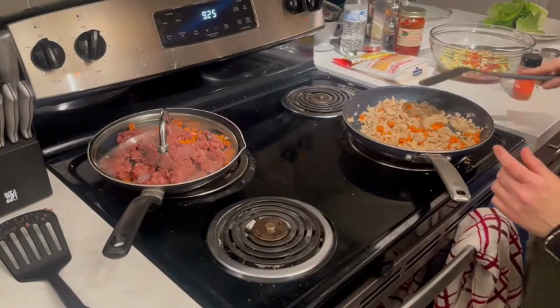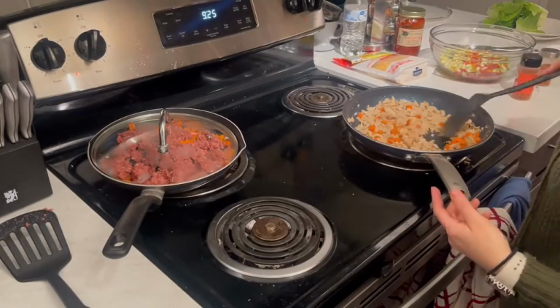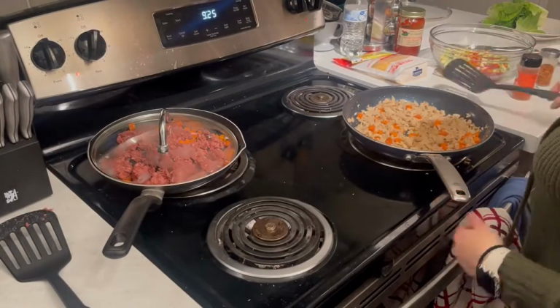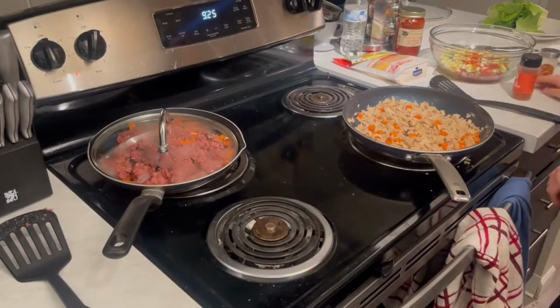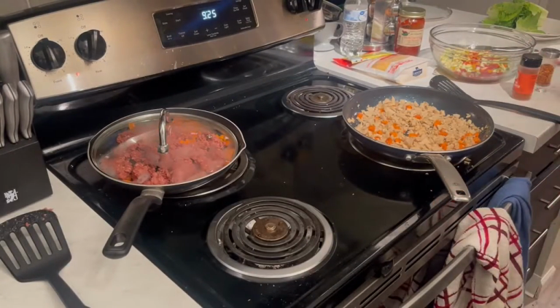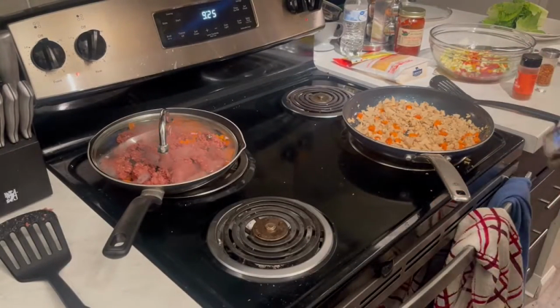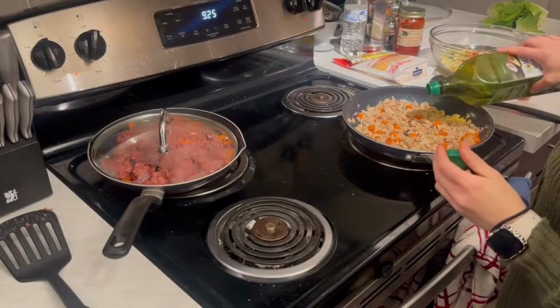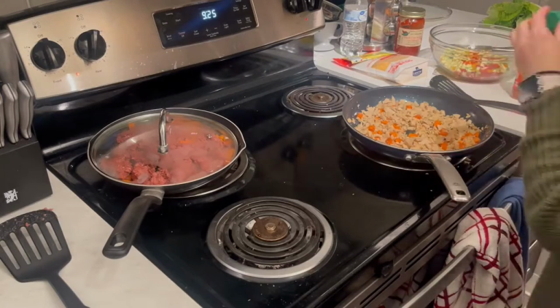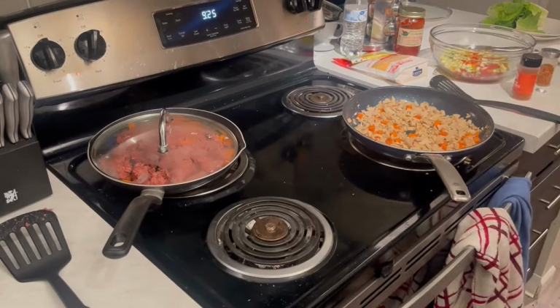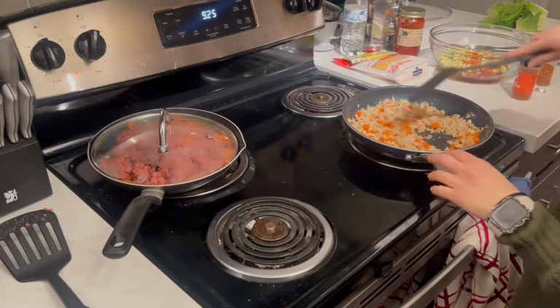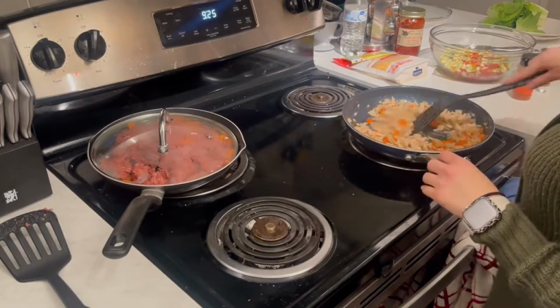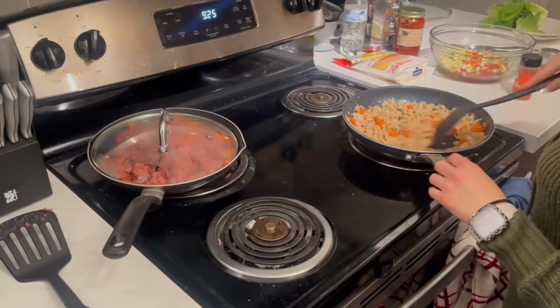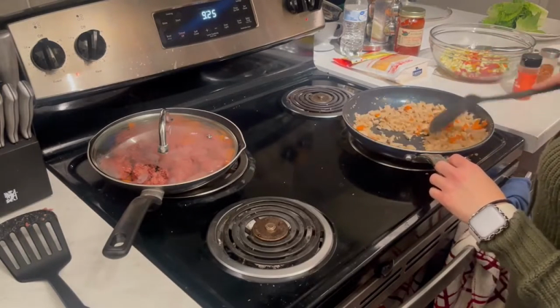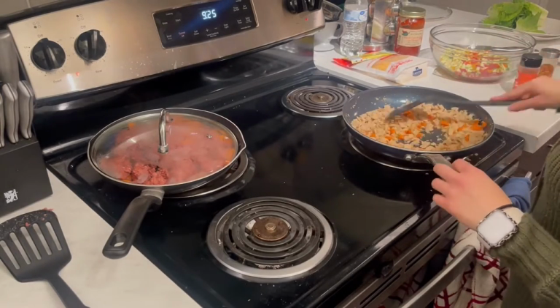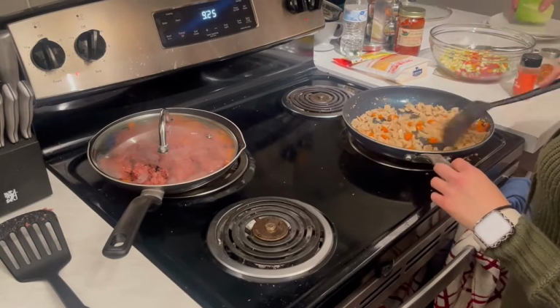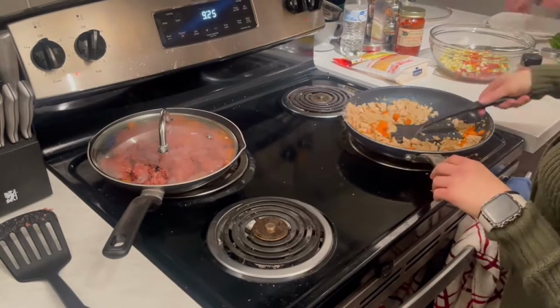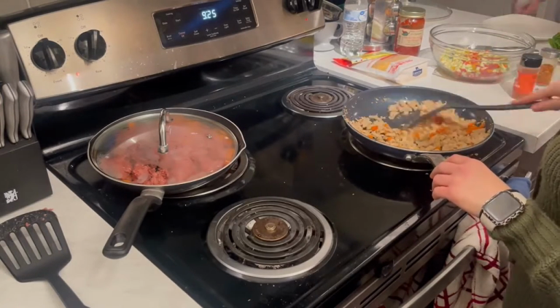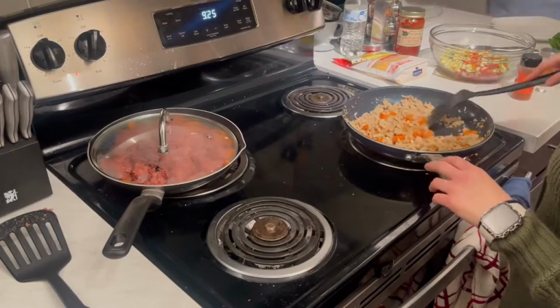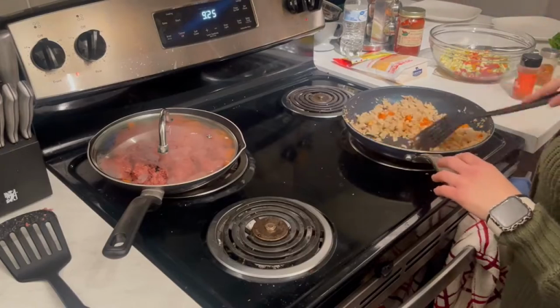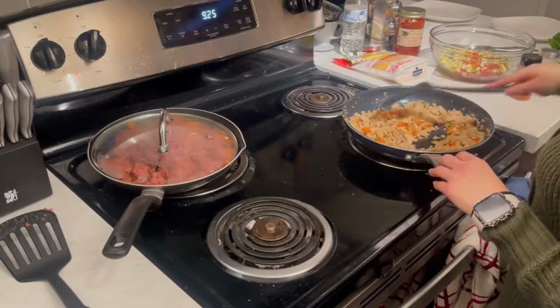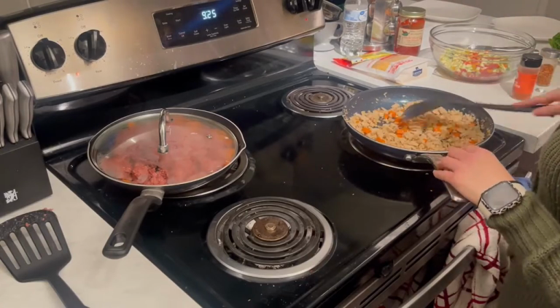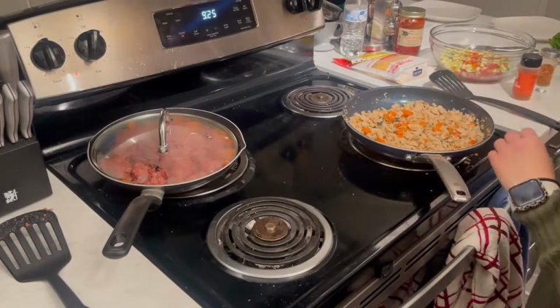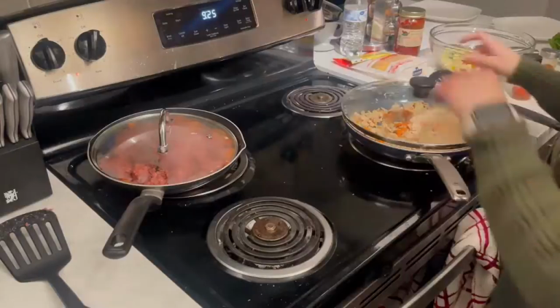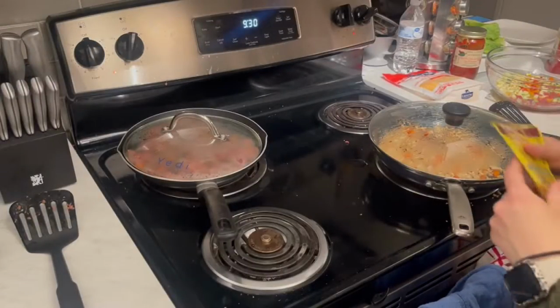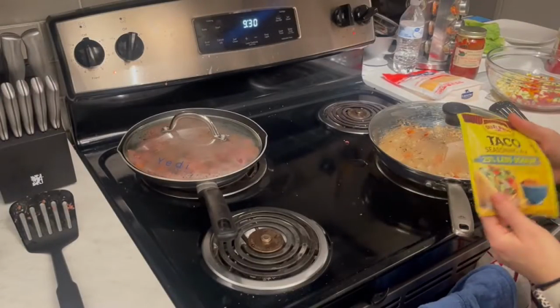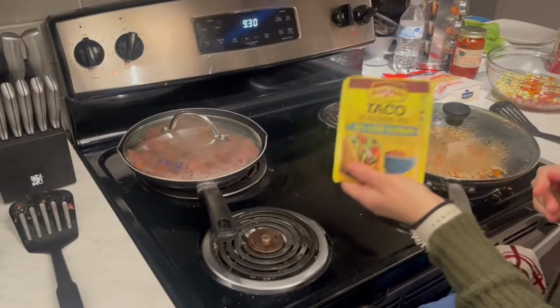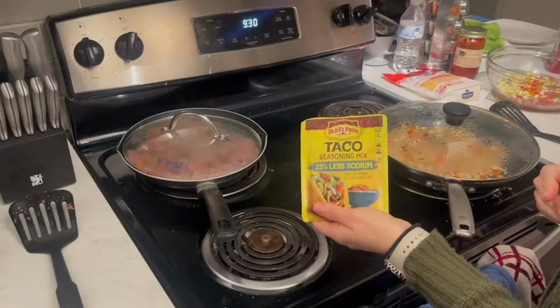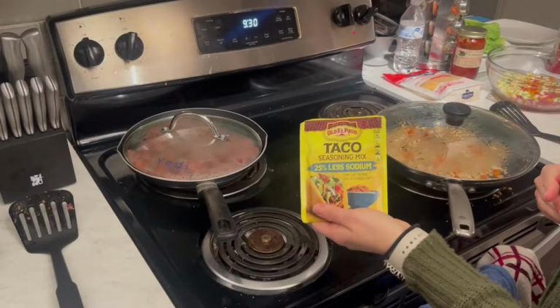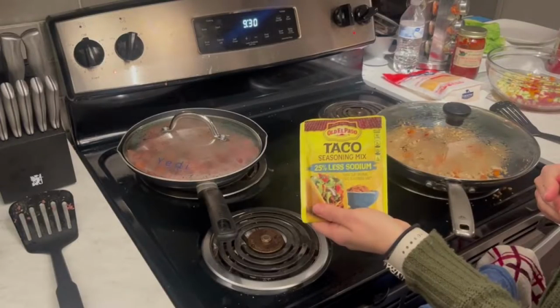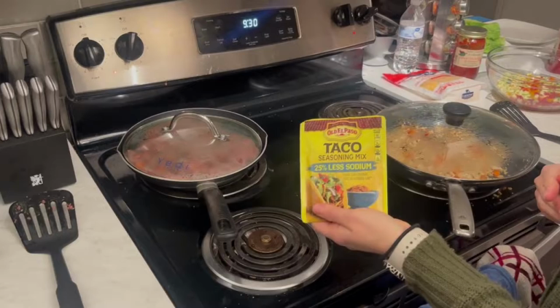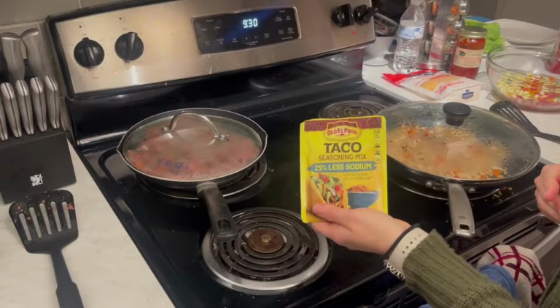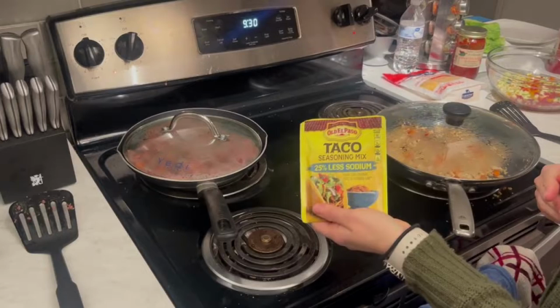The rest of the veggies are going to go into a bowl while the chicken and impossible meat are cooking. Add in any seasoning you'd like — we had taco seasoning in the pantry, so that's what we used.